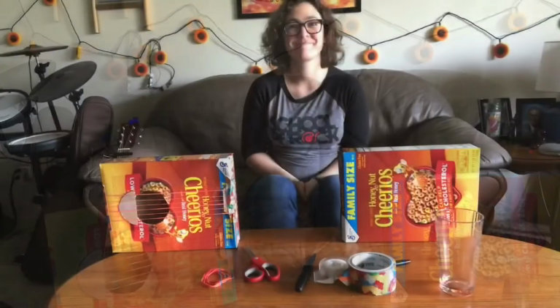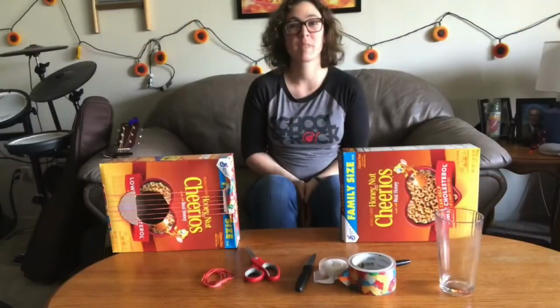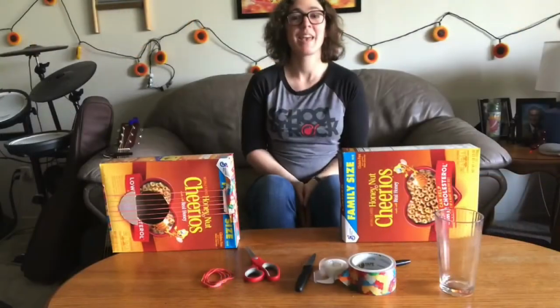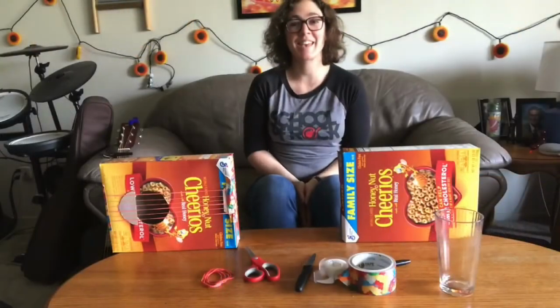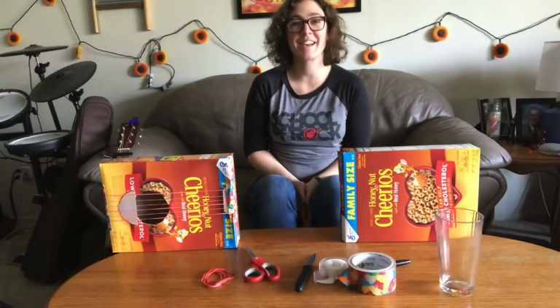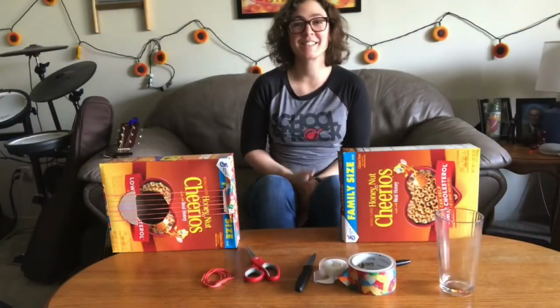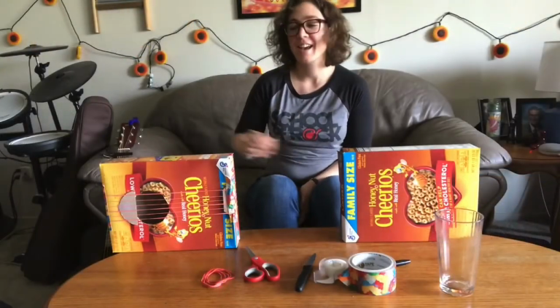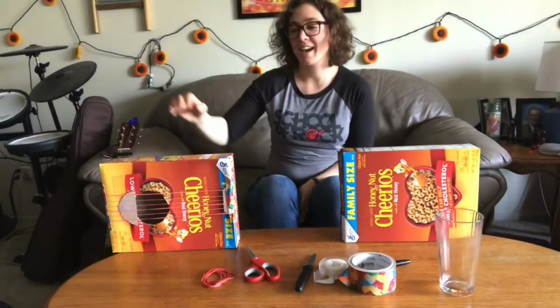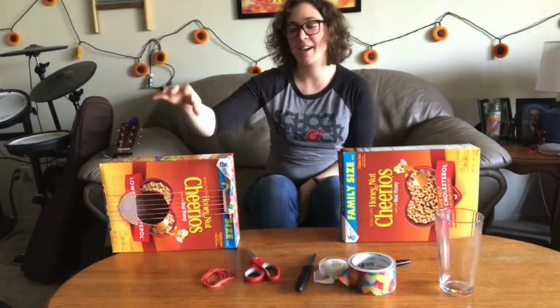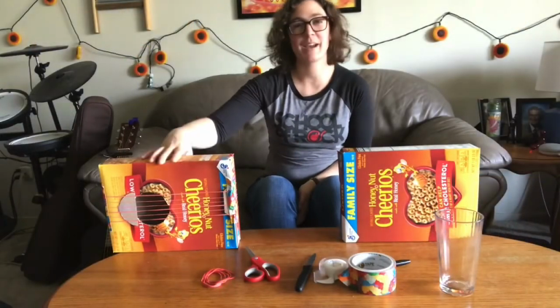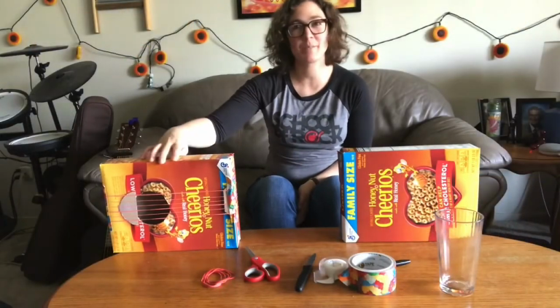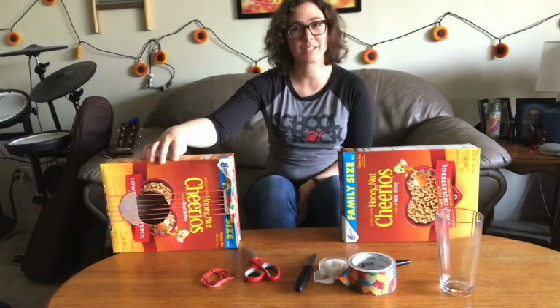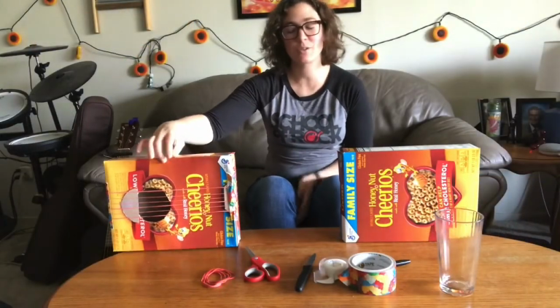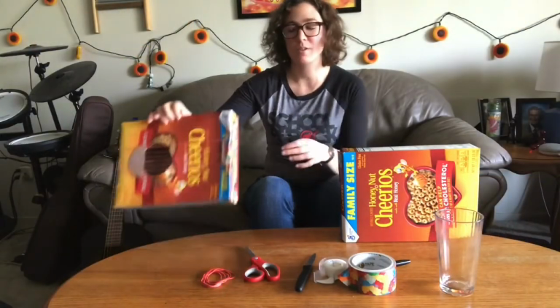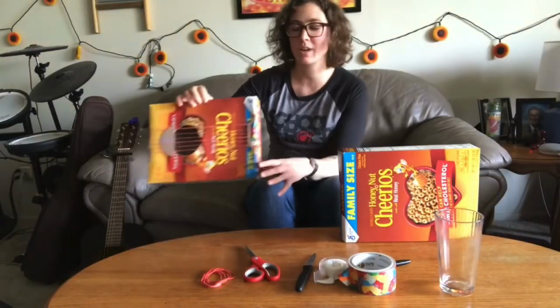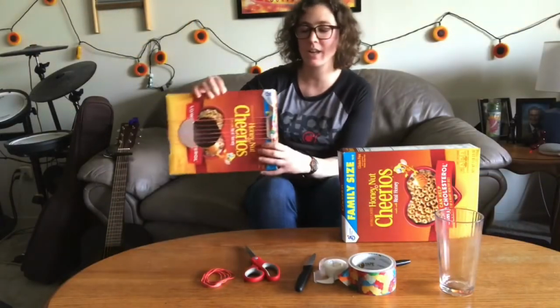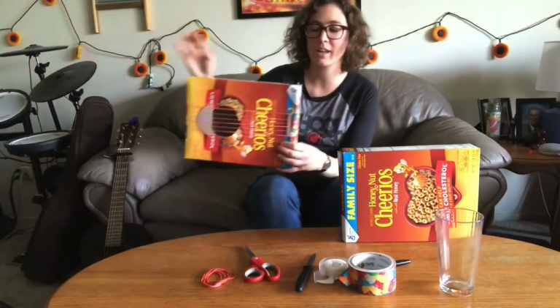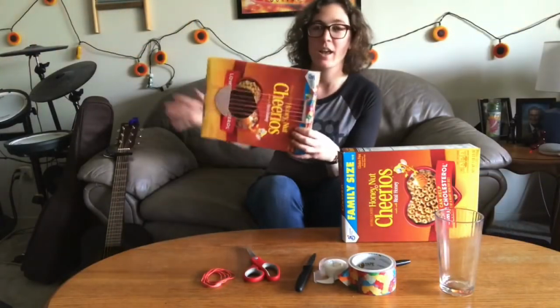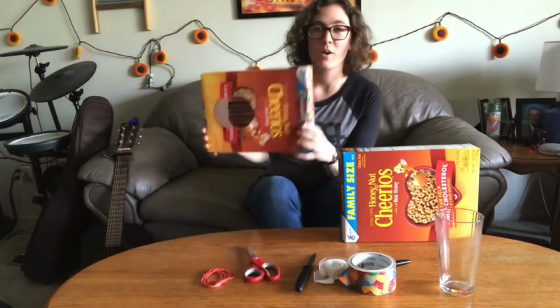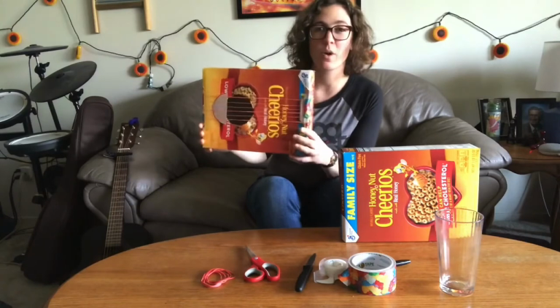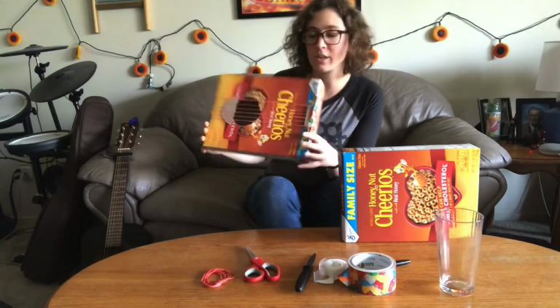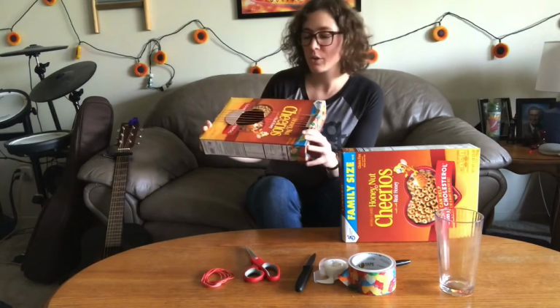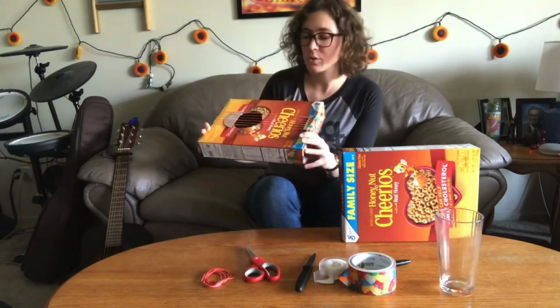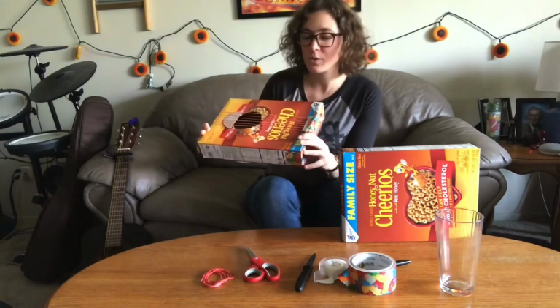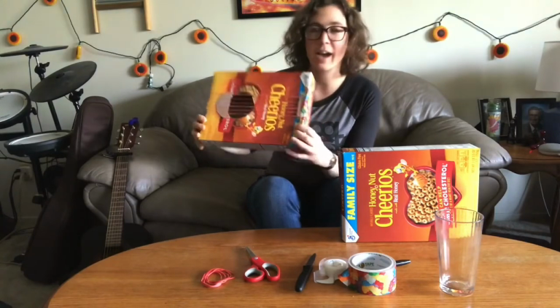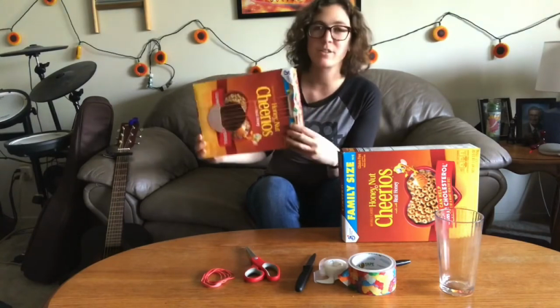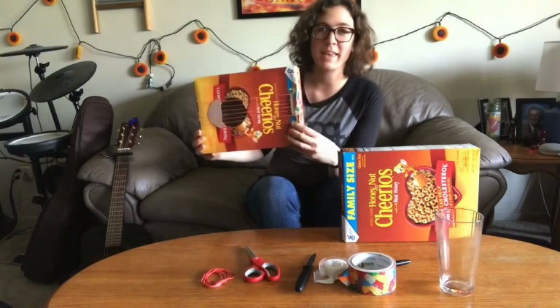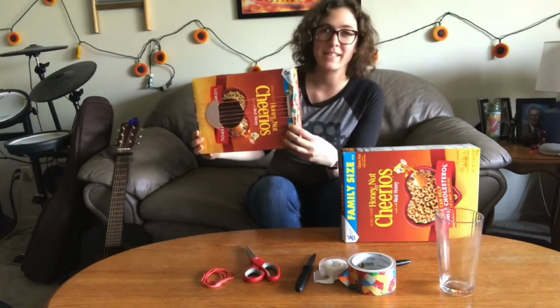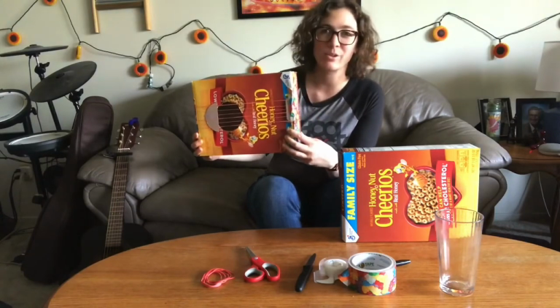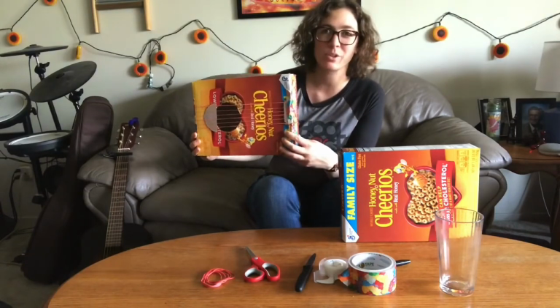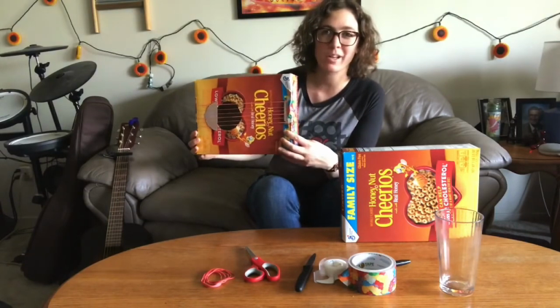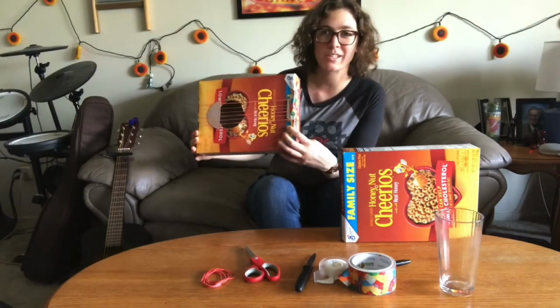Hey guys, my name is Soj. We're gonna walk you through how to make a cereal box guitar.